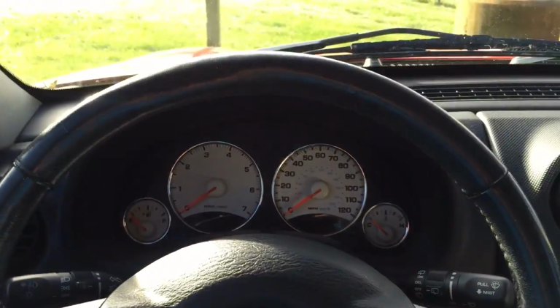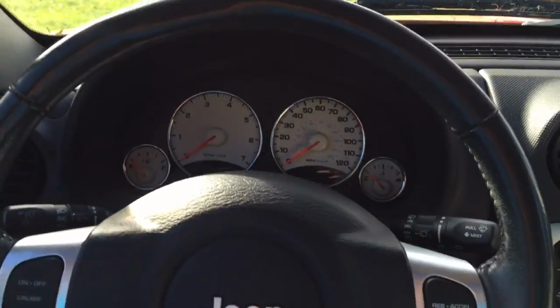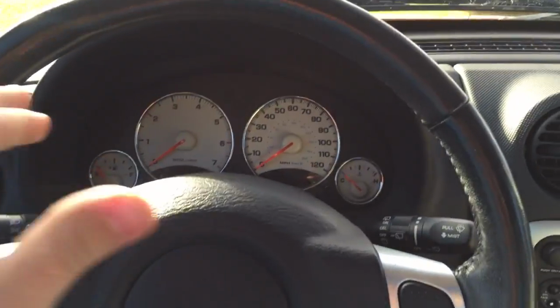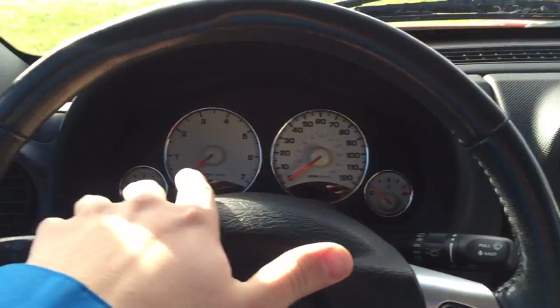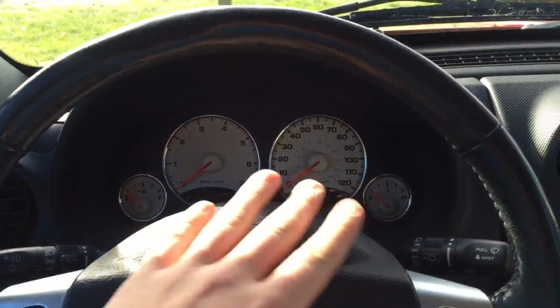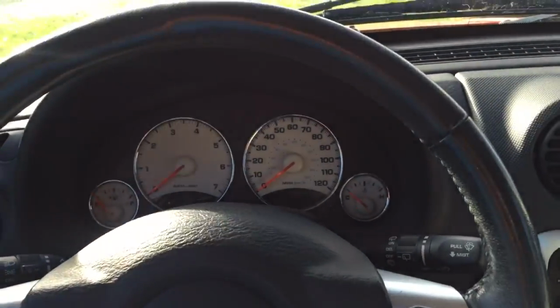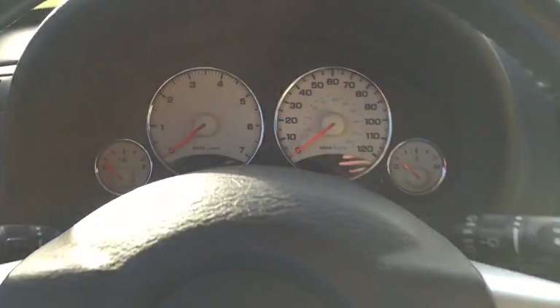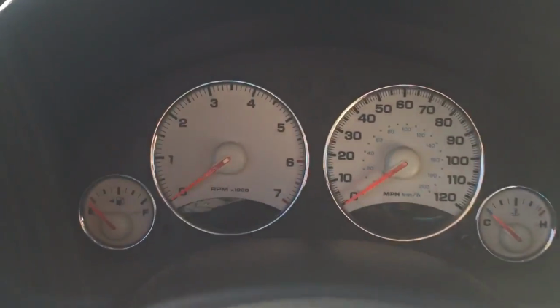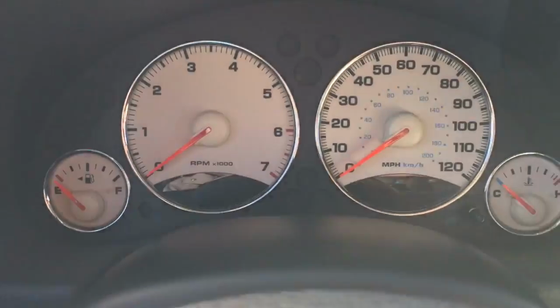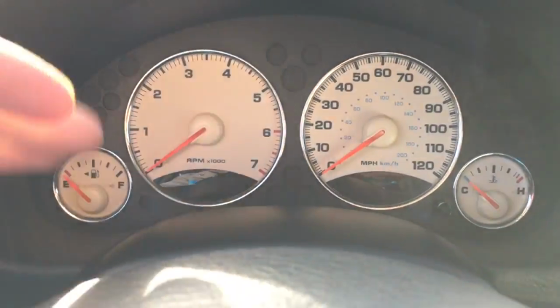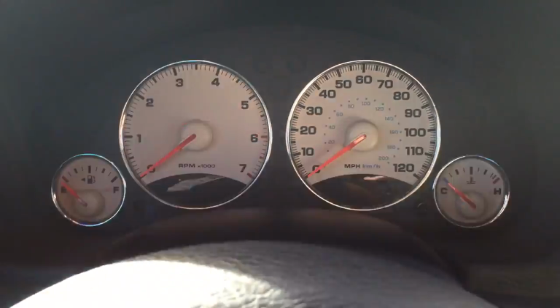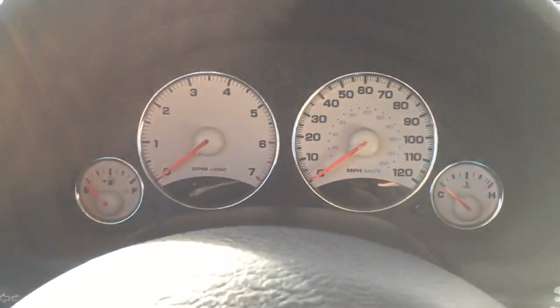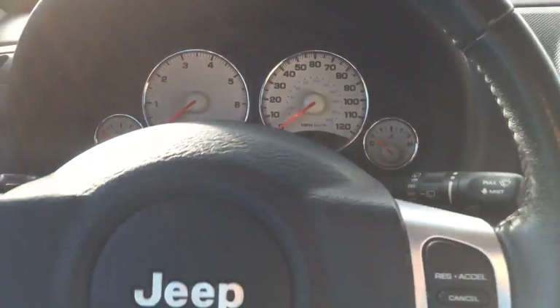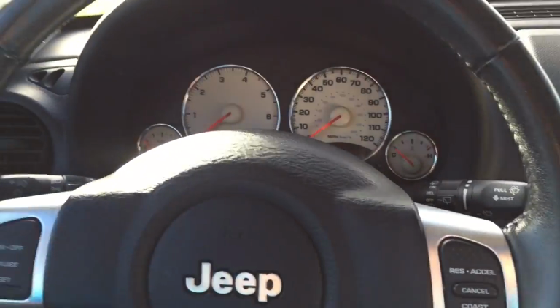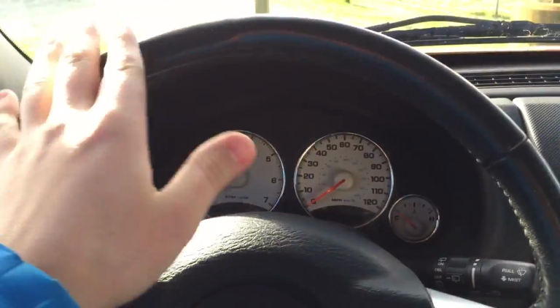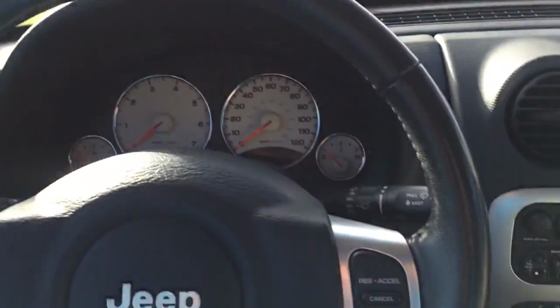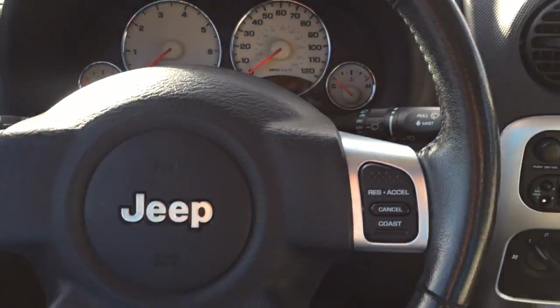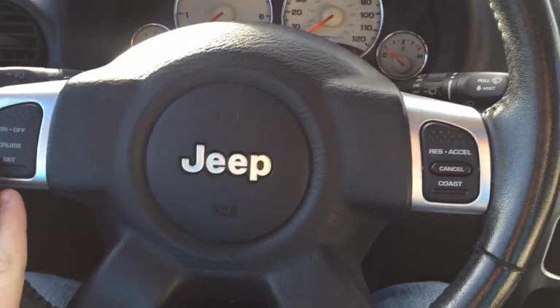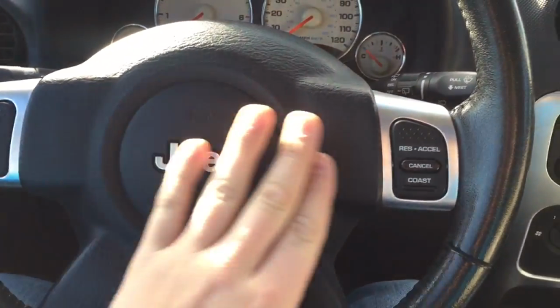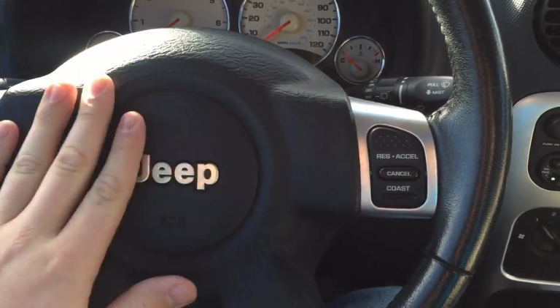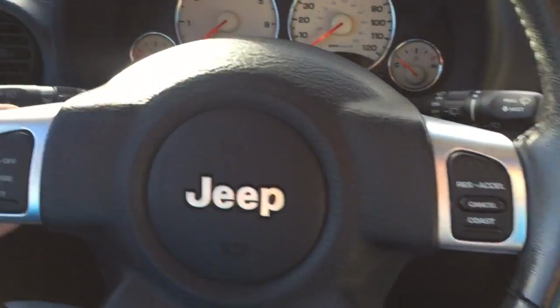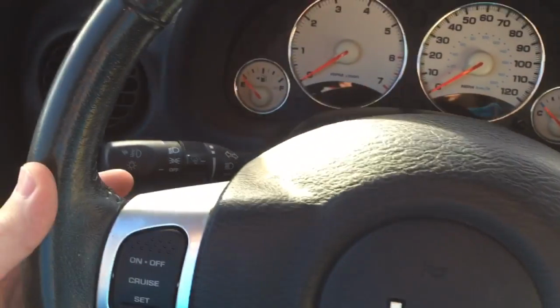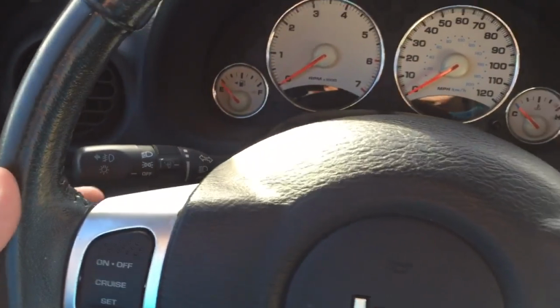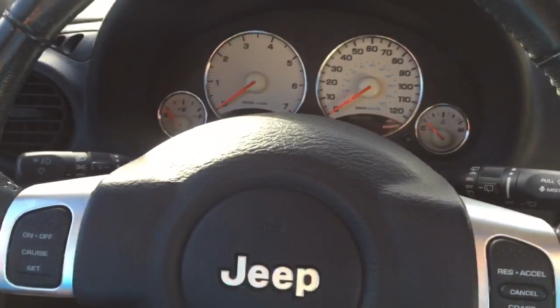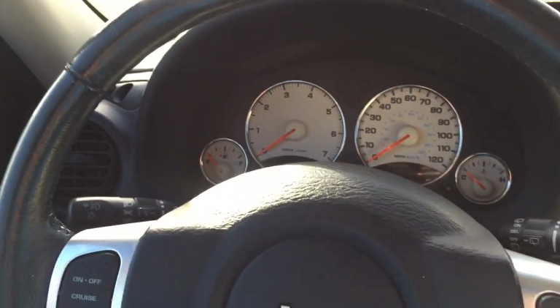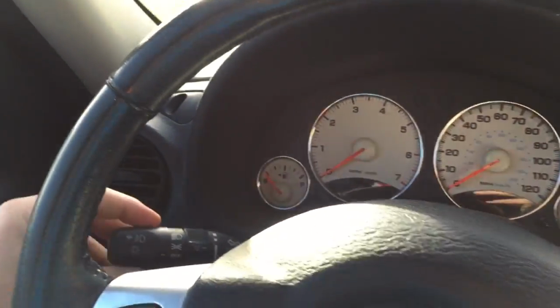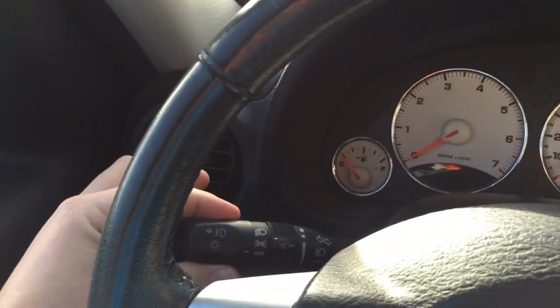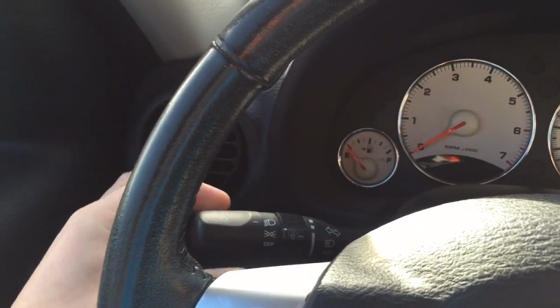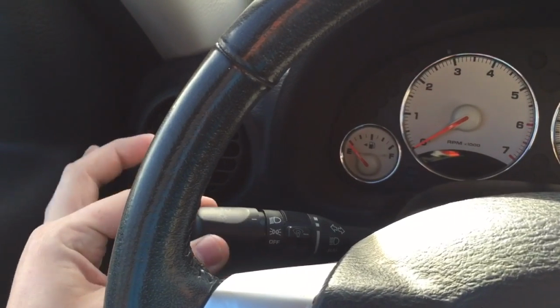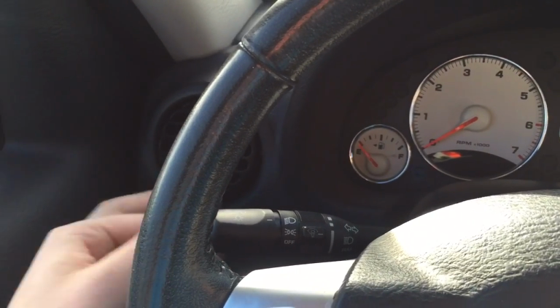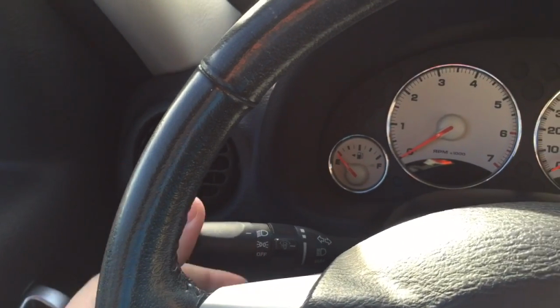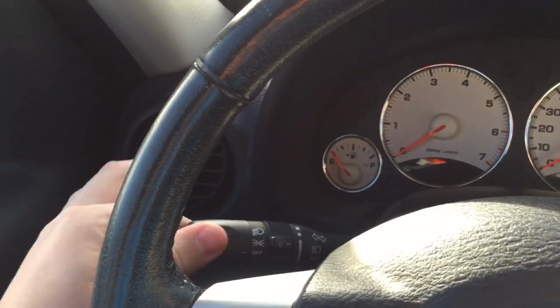Once you're in, it's very, very nice. The gauges are beautiful — they almost look like a Chrysler 300 but a little different. You have a leather-wrapped wheel with cruise control and radio controls behind the wheel. Over here you have your headlight controls, and you just pull out for fog lights.